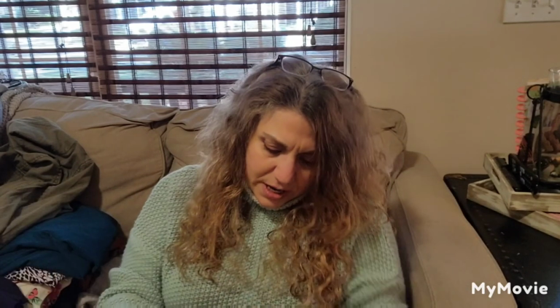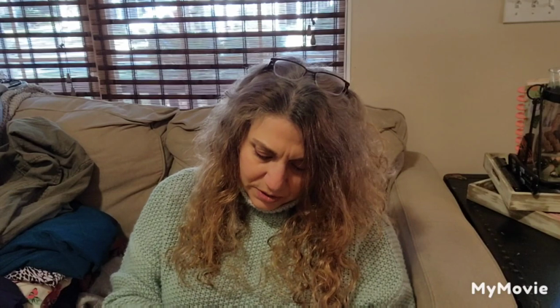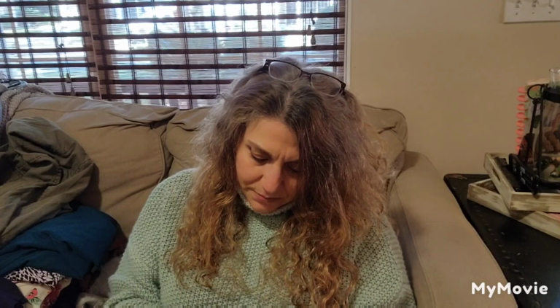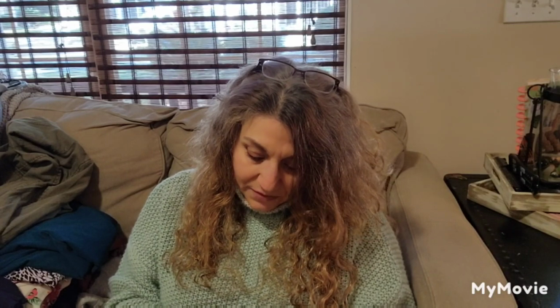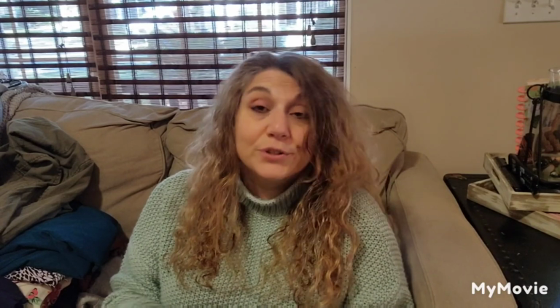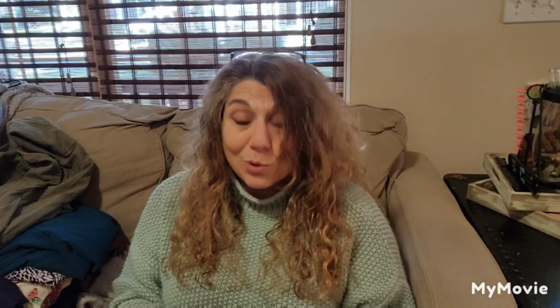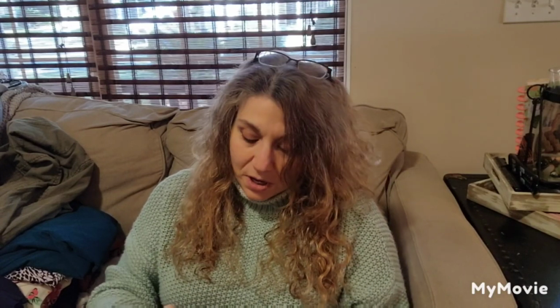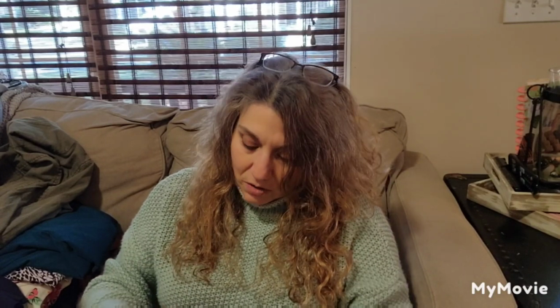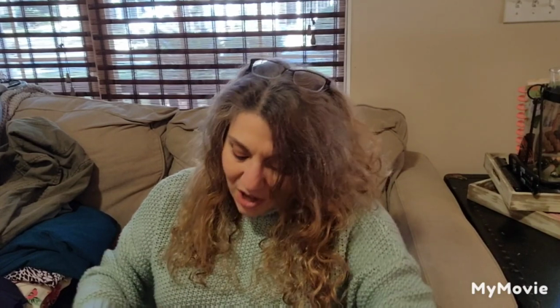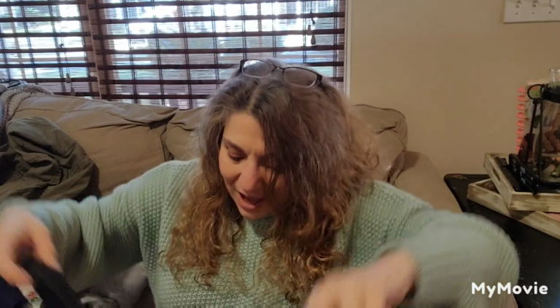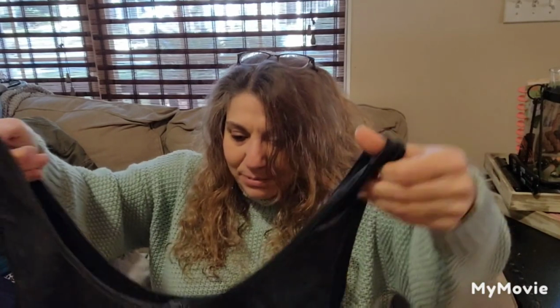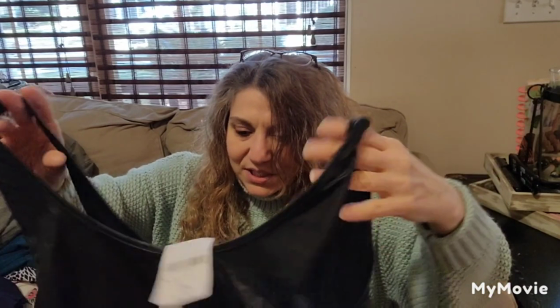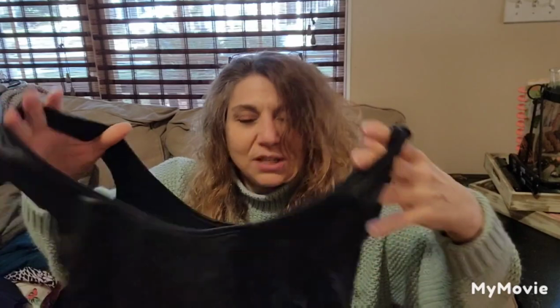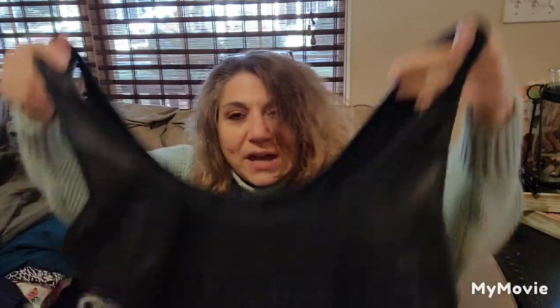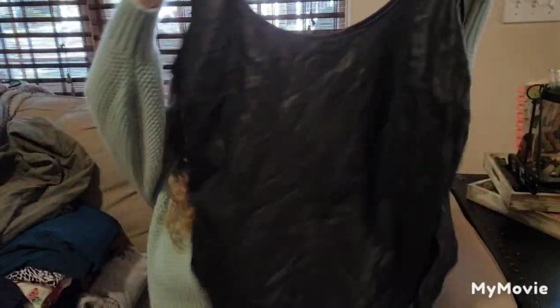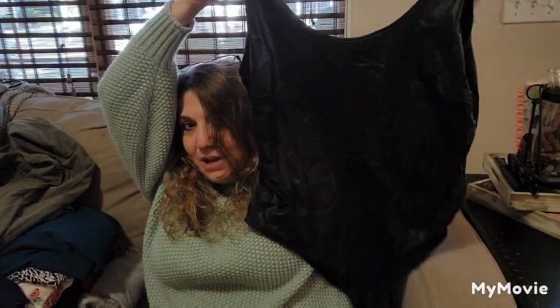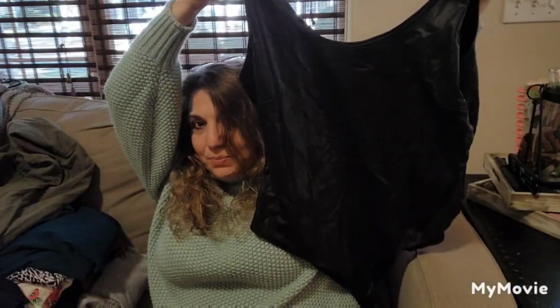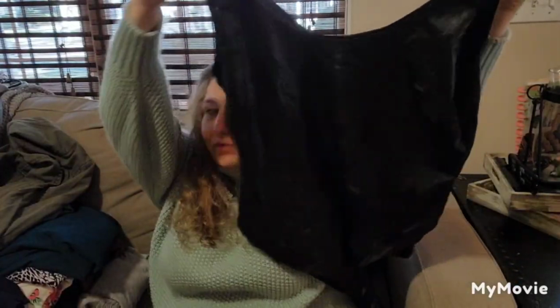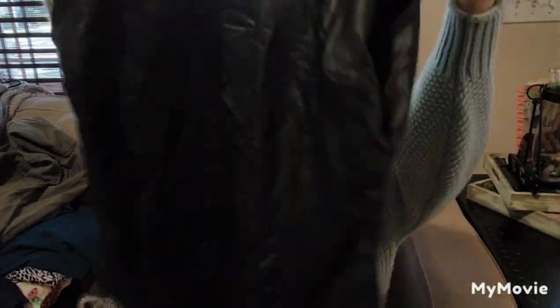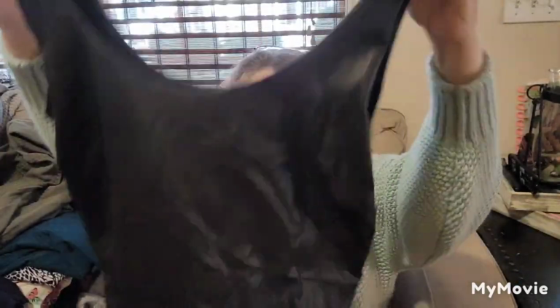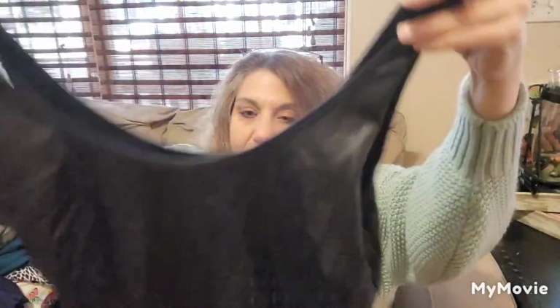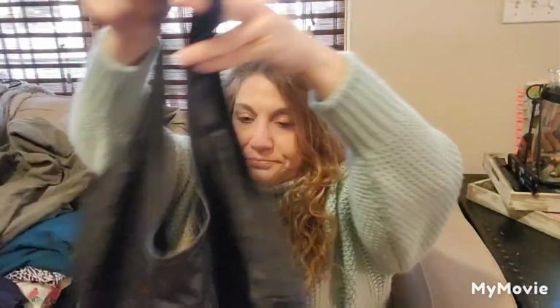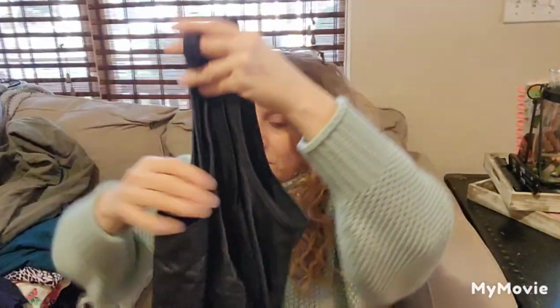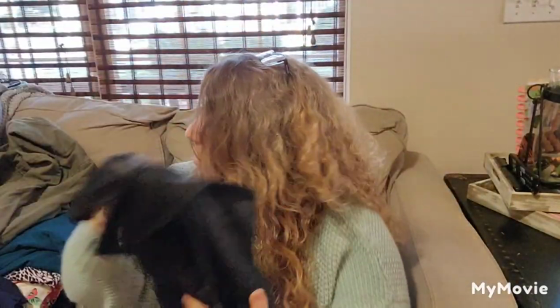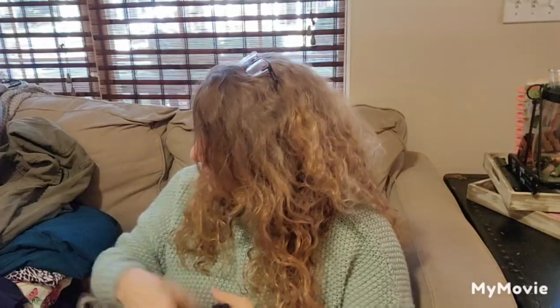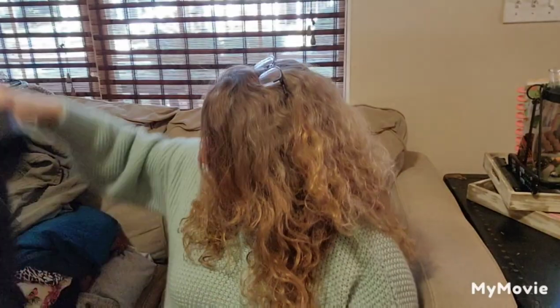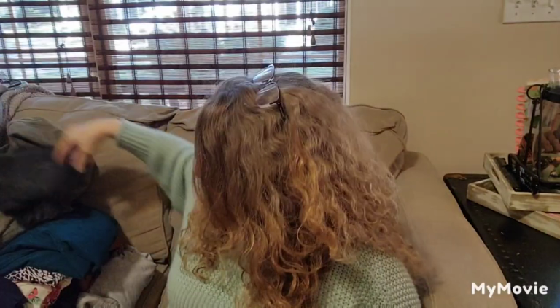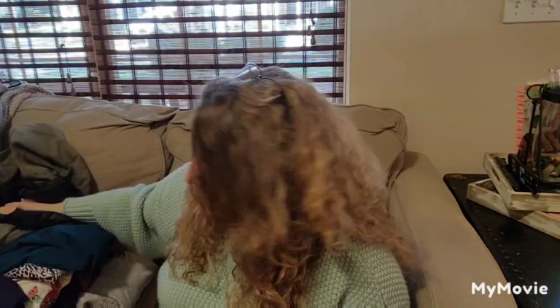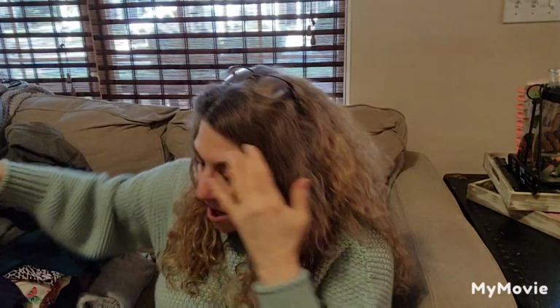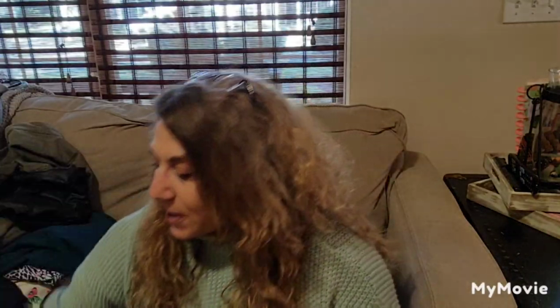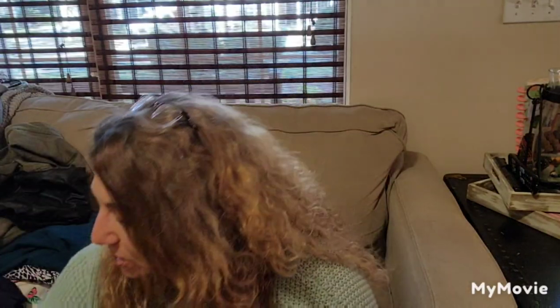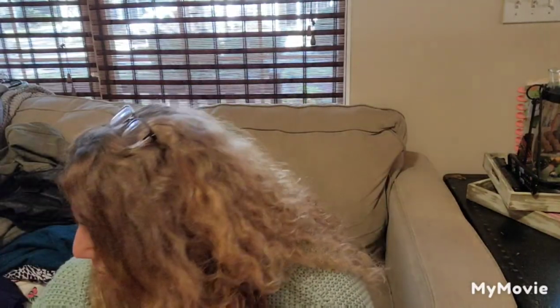Who is it by? Forever 21. So I'll probably list it — it said 2X. Maybe I'll just throw it in with the other plus sizes that I got, or maybe I'll list it on its own.